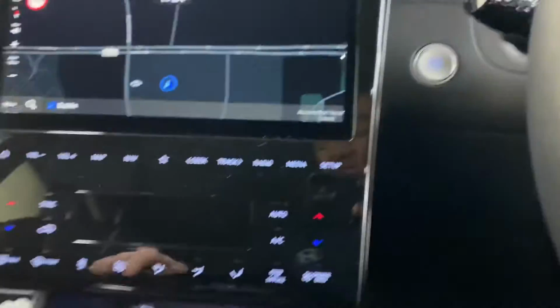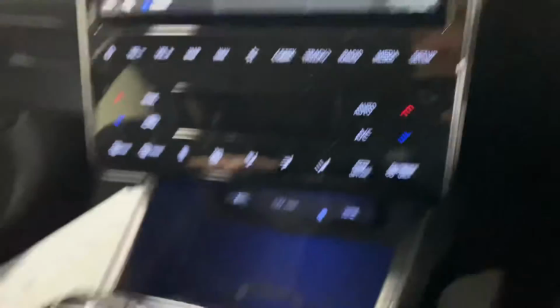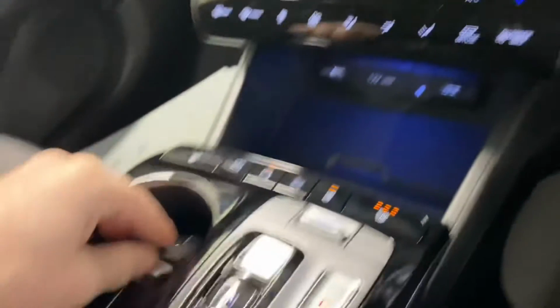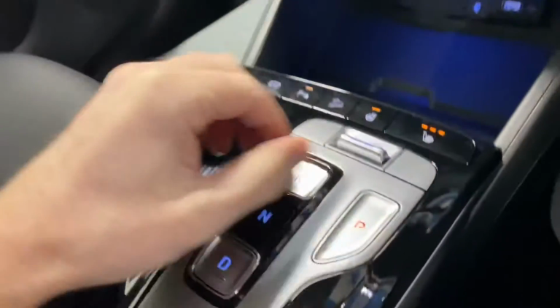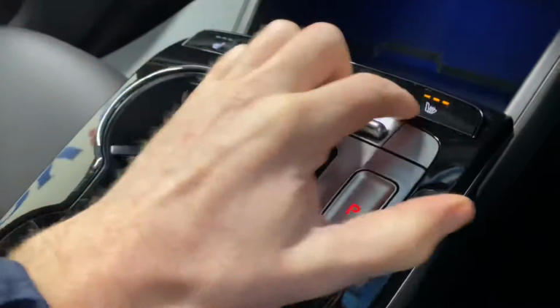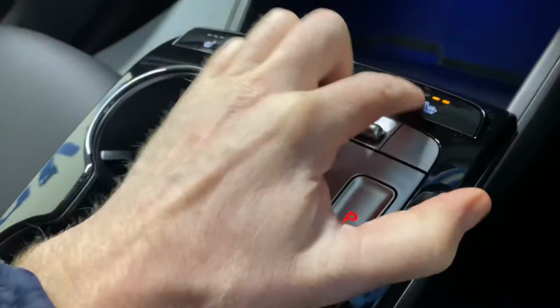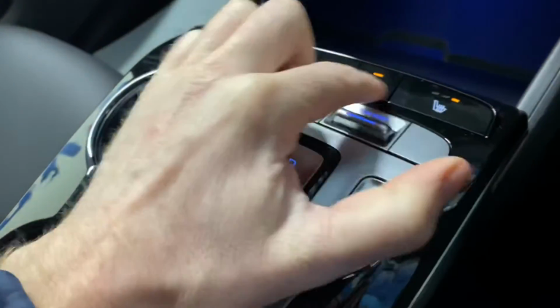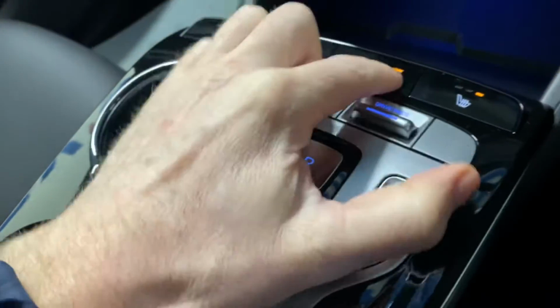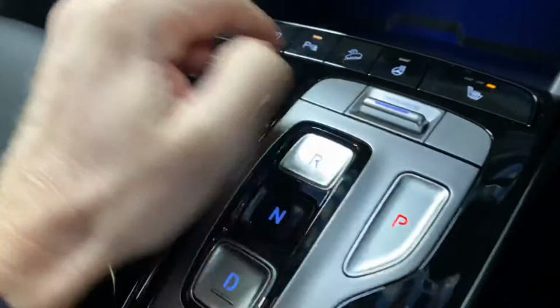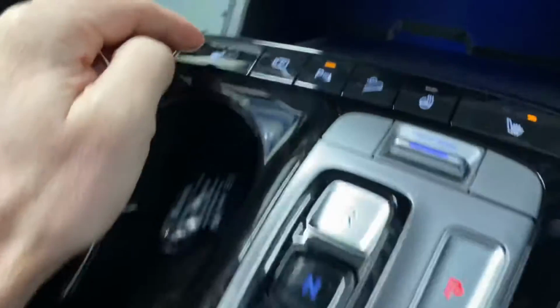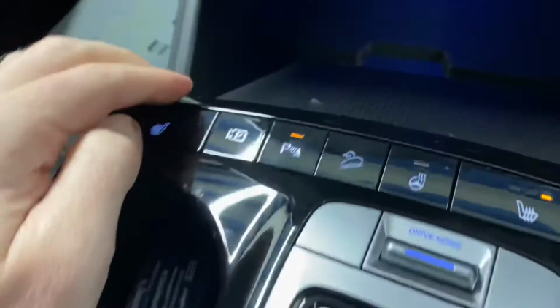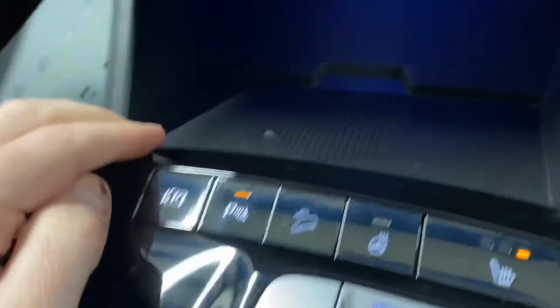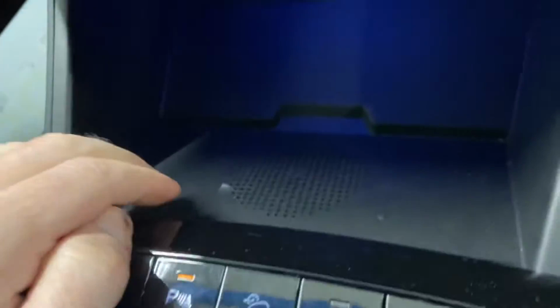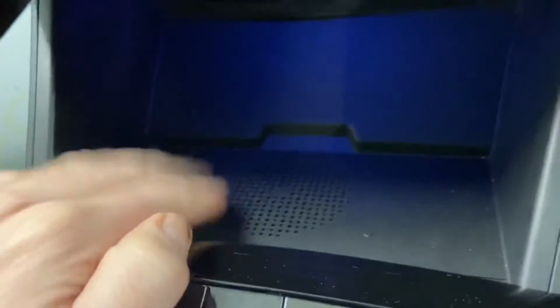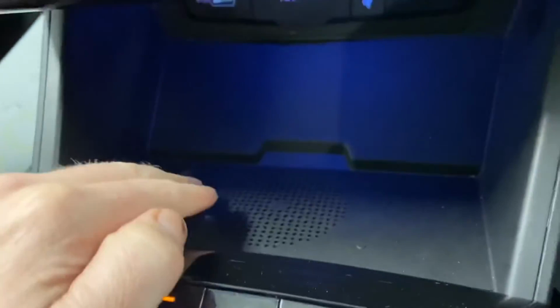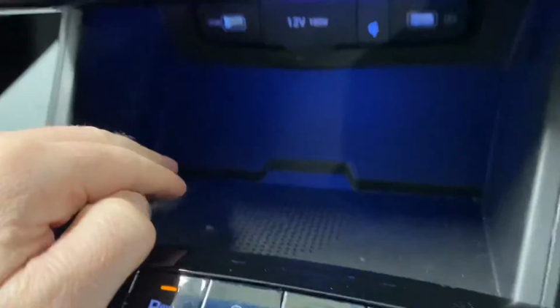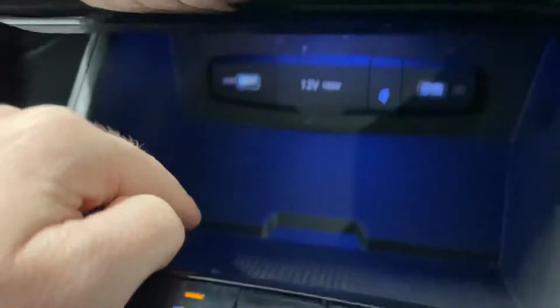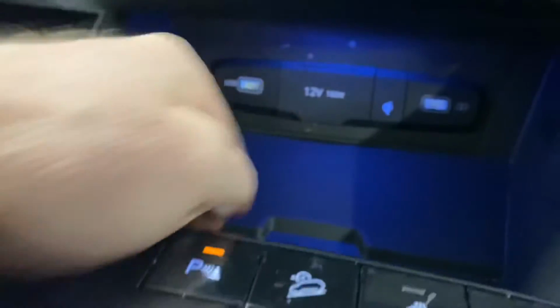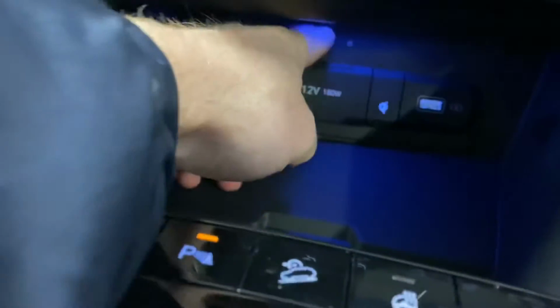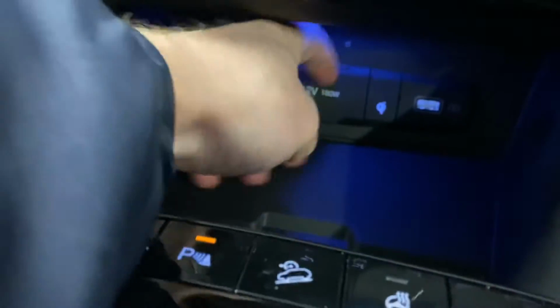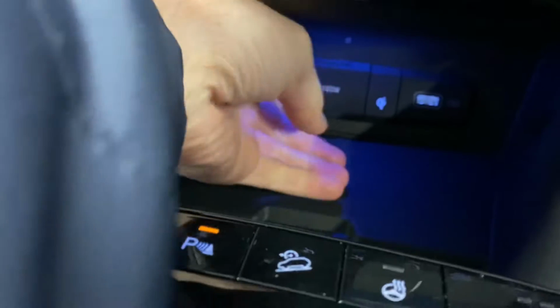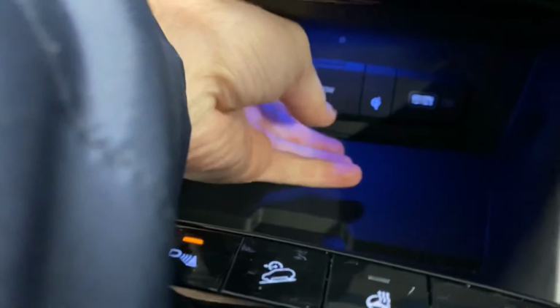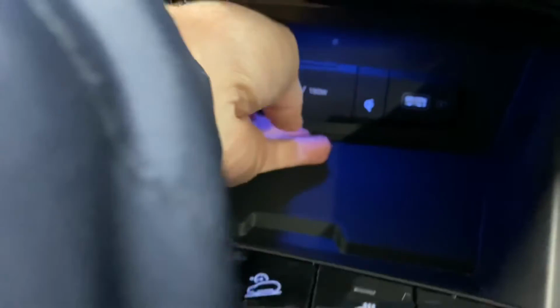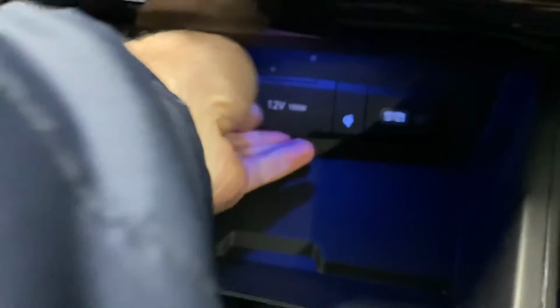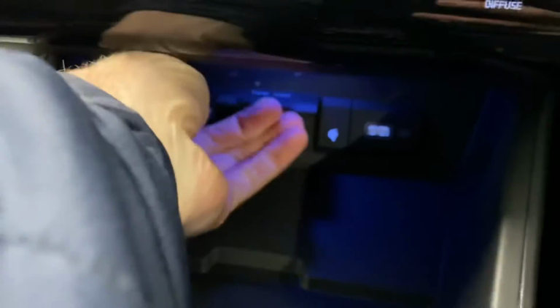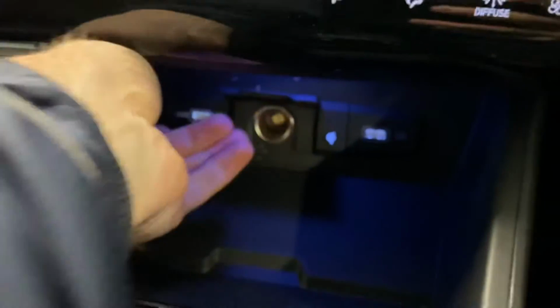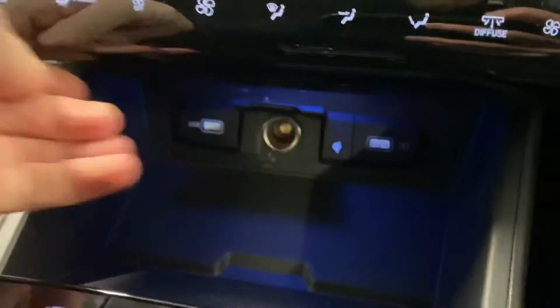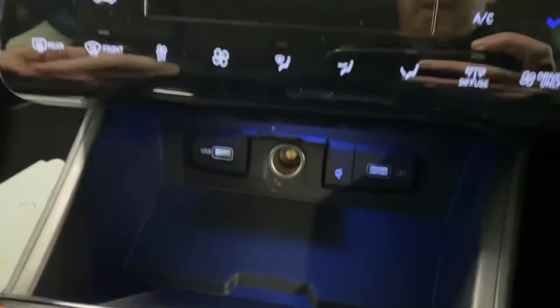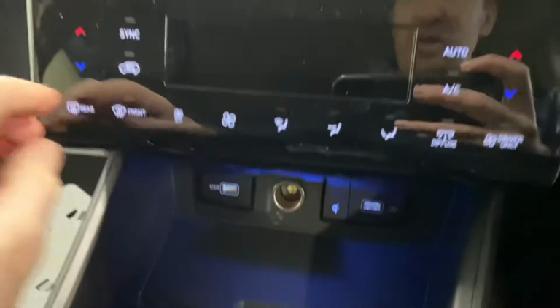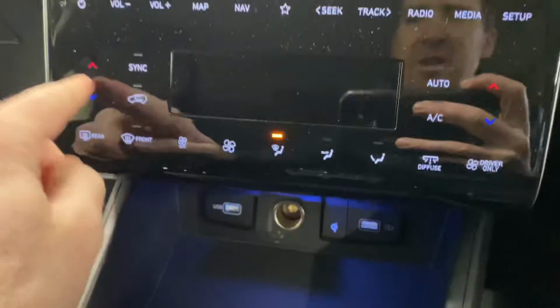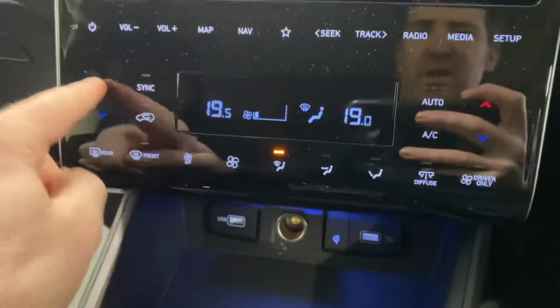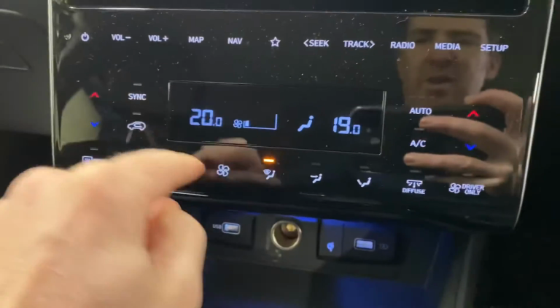You also have heated seats and a heated steering wheel. There's wireless phone charging and more USB and charging points as well. Dual climate control with aircon is also included.